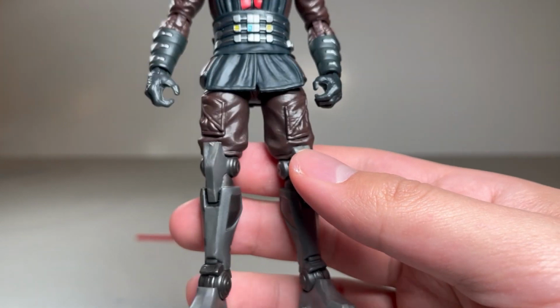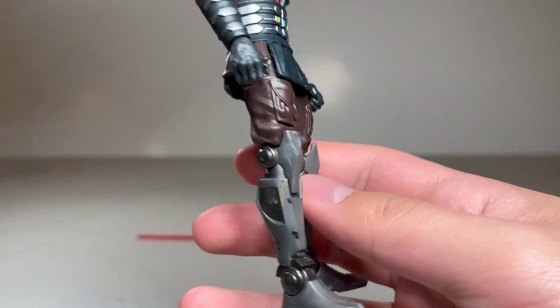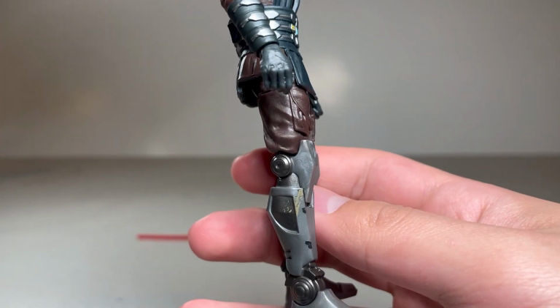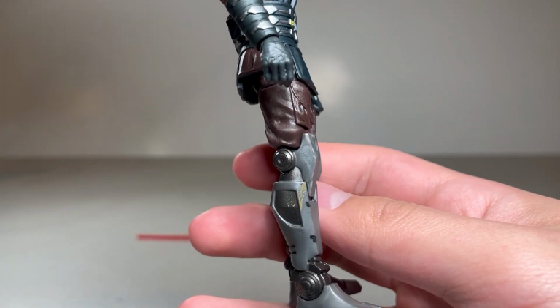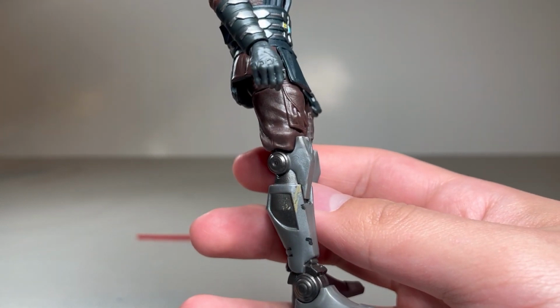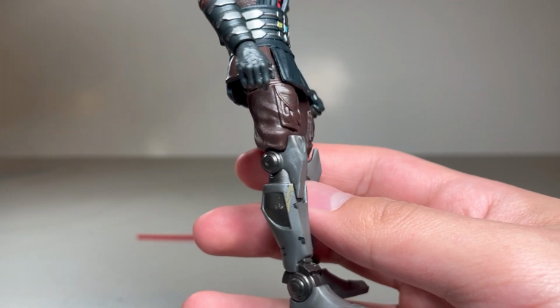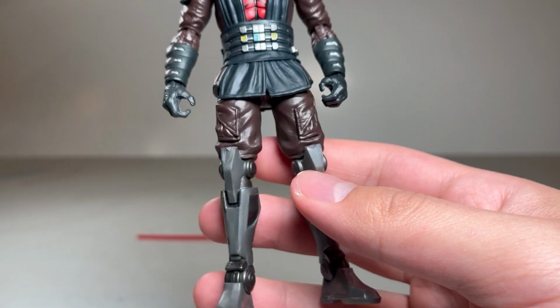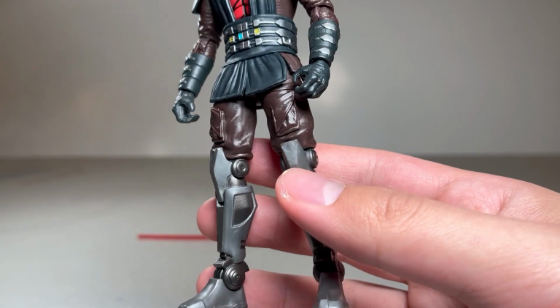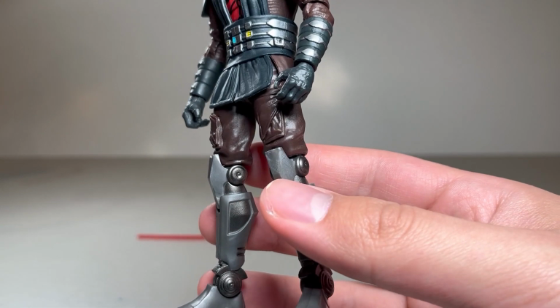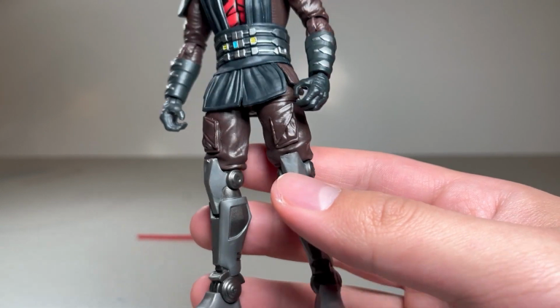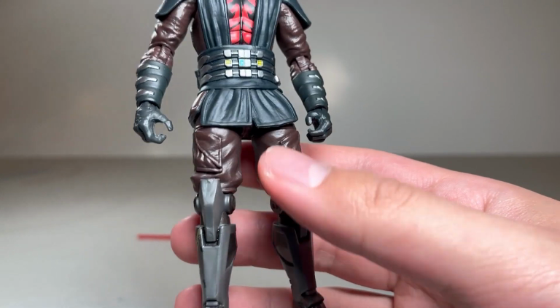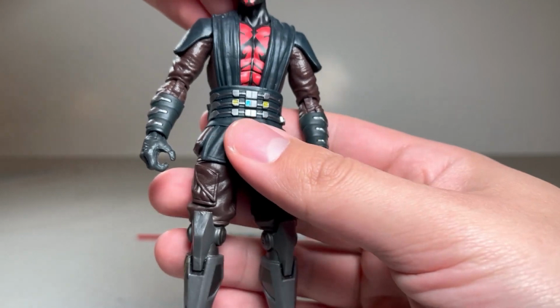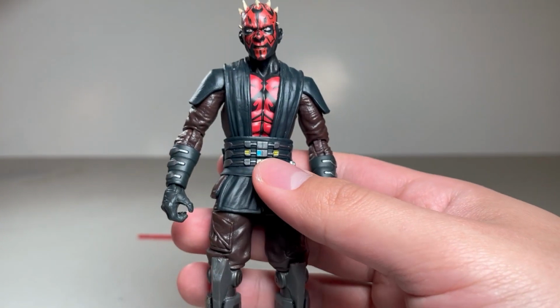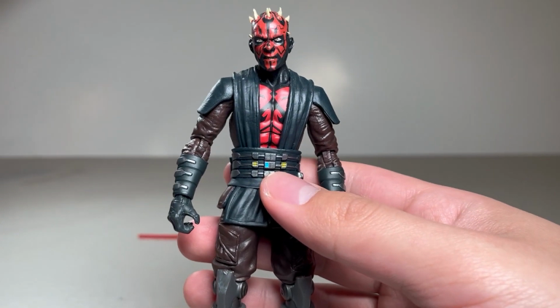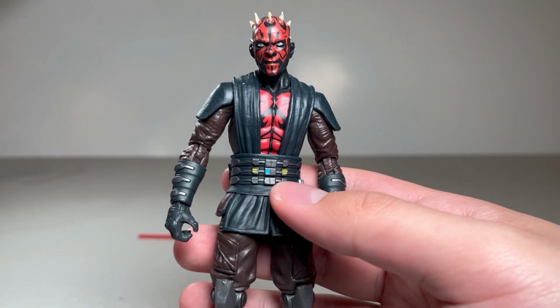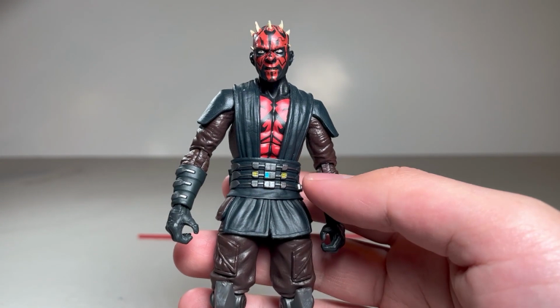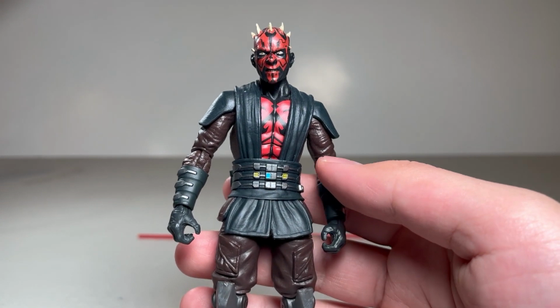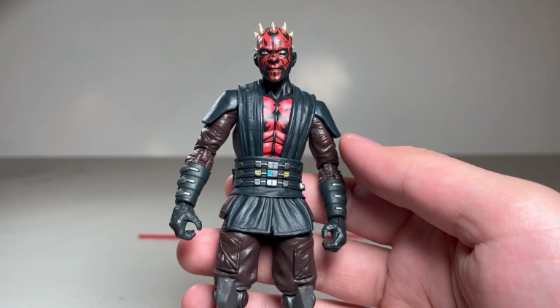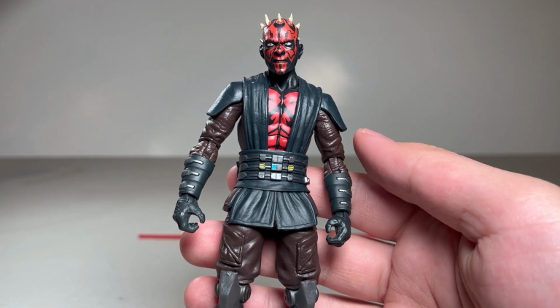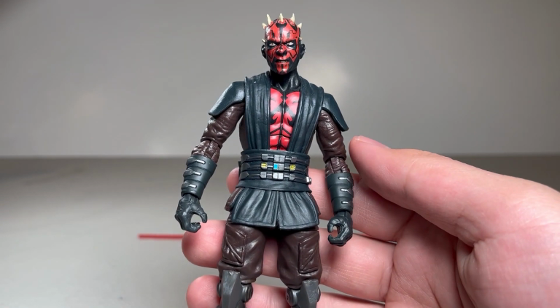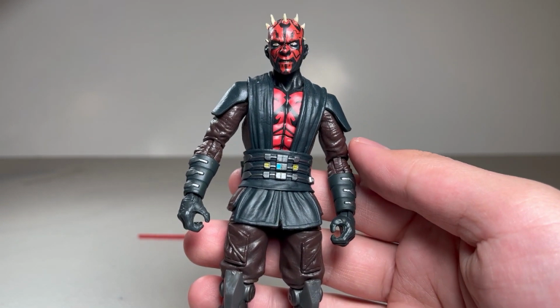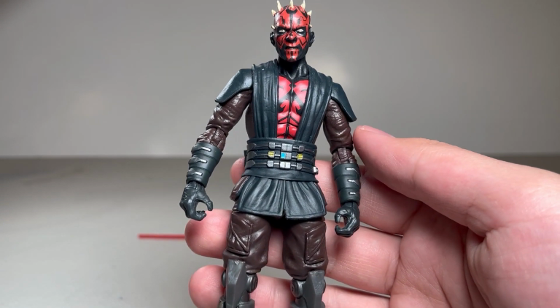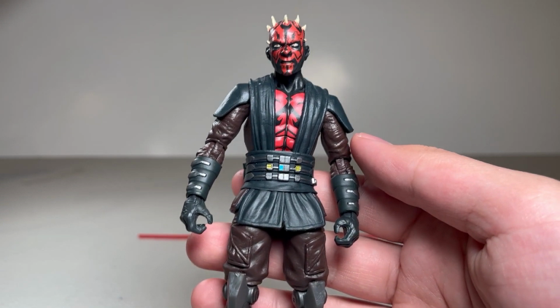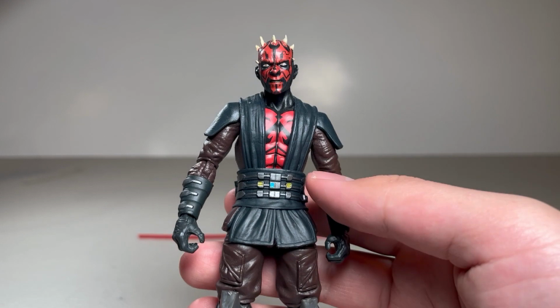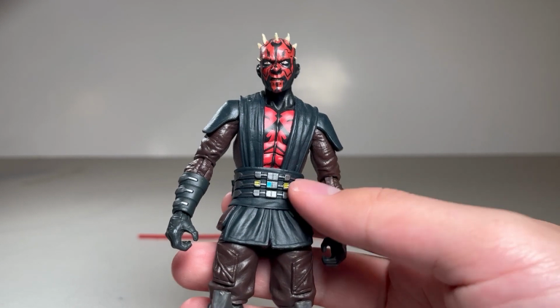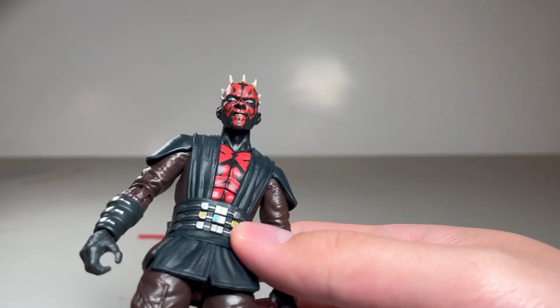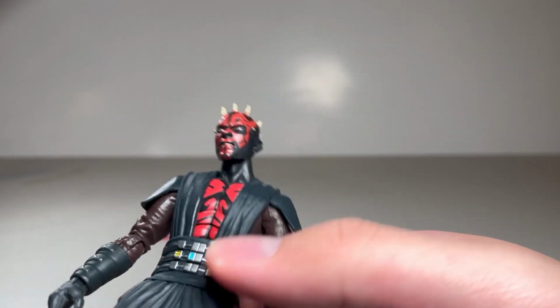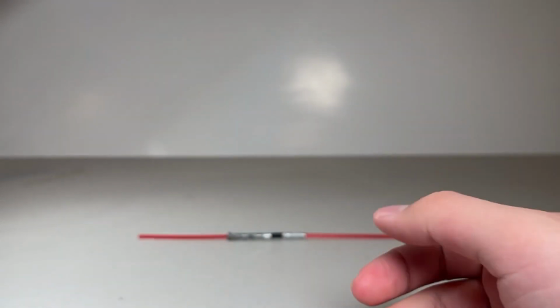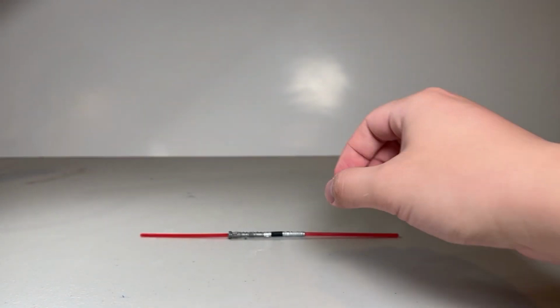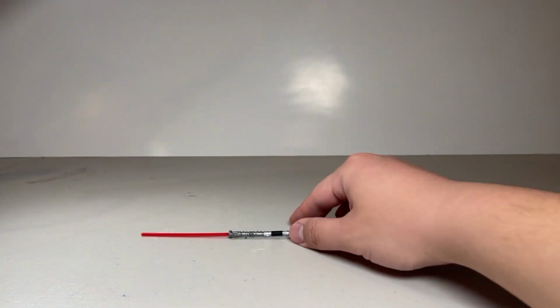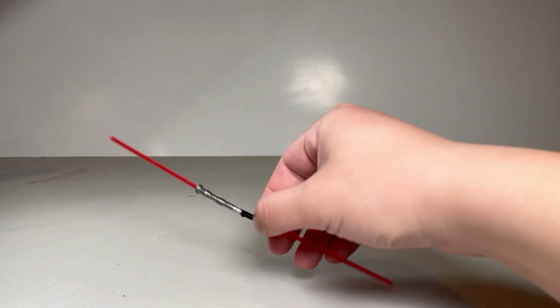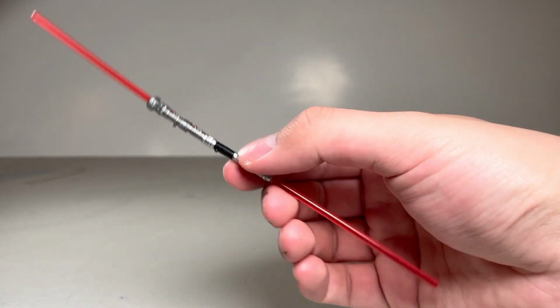The hands are both sculpted in lightsaber holding poses. This figure doesn't come with any accessories, any extra hands, or any extra heads besides the lightsaber.